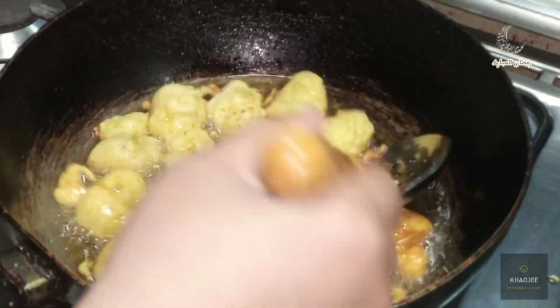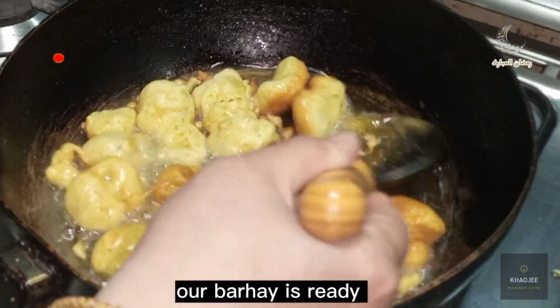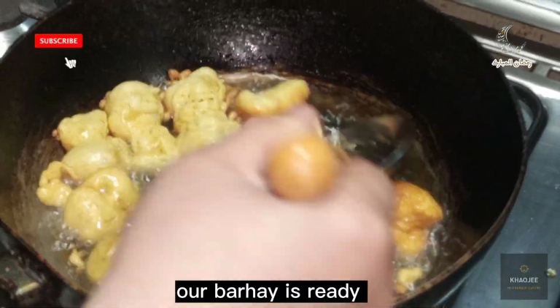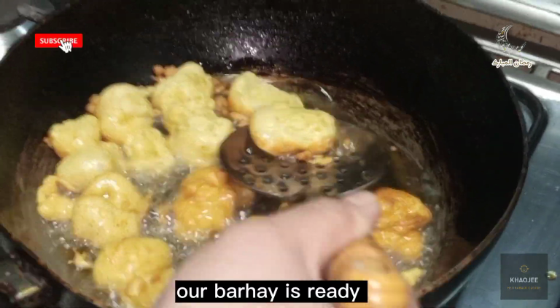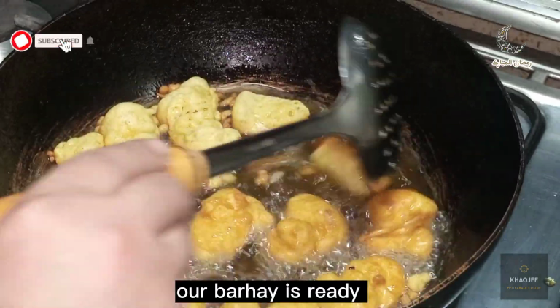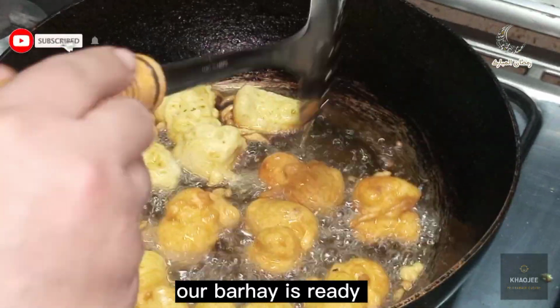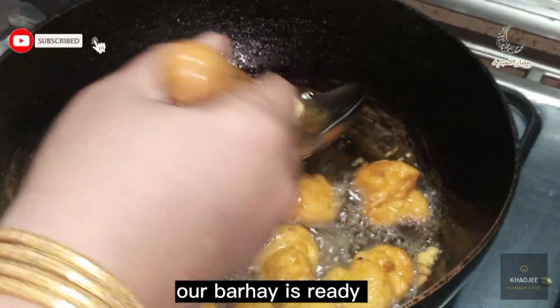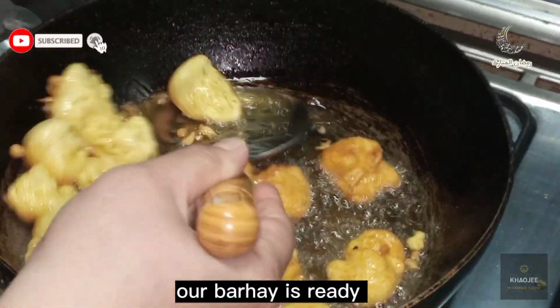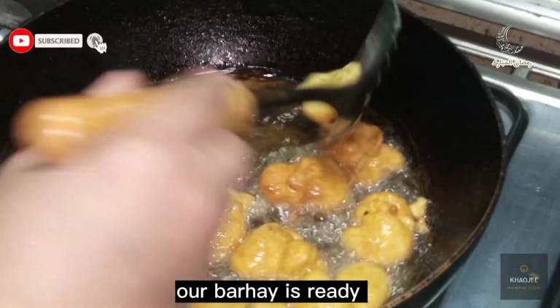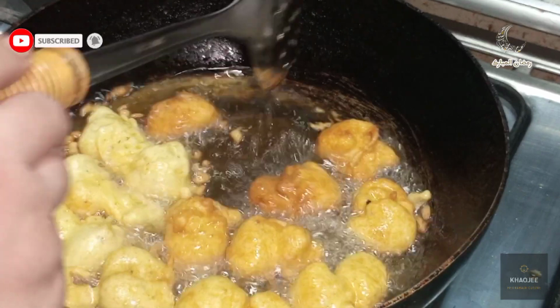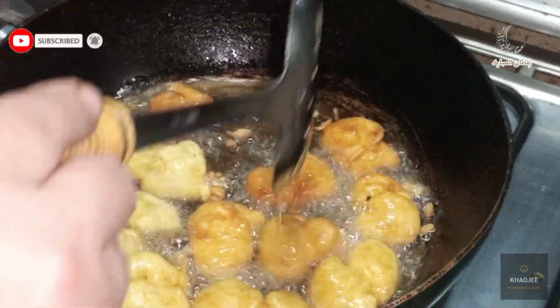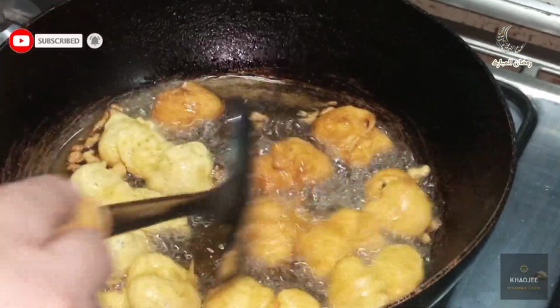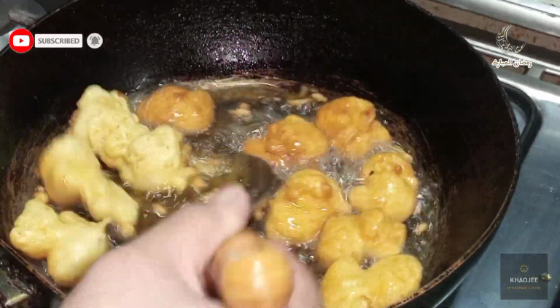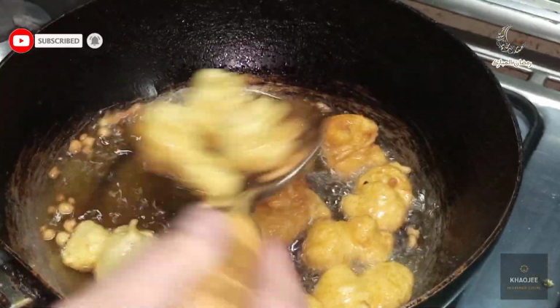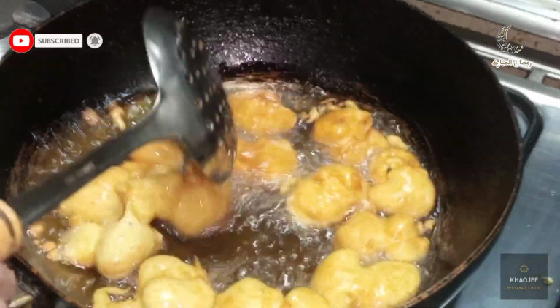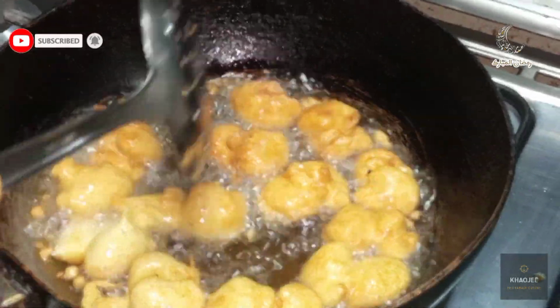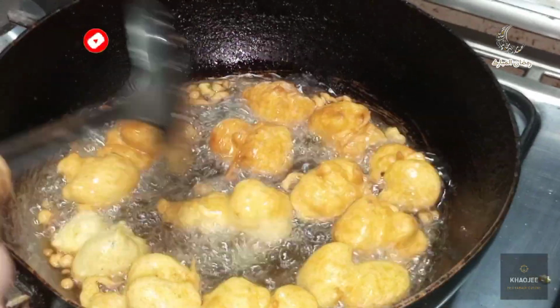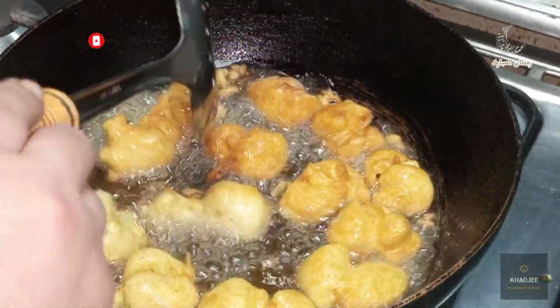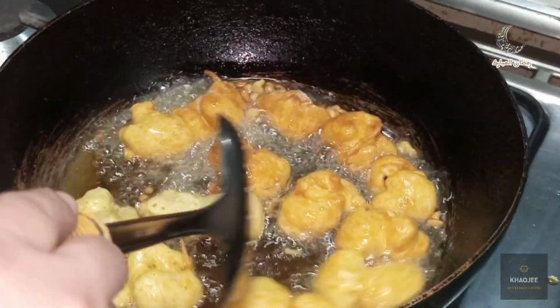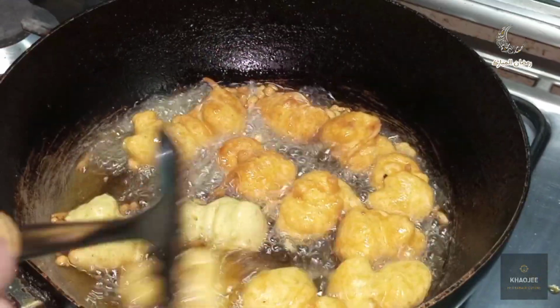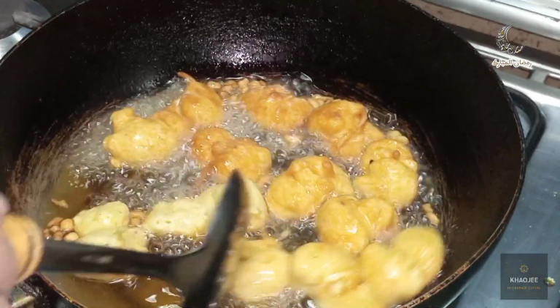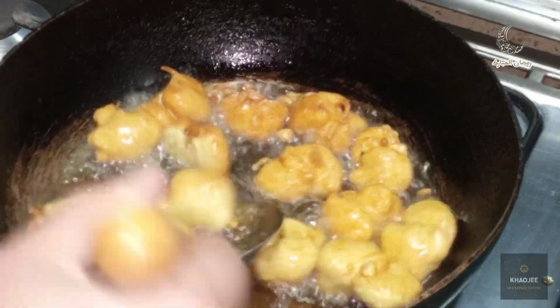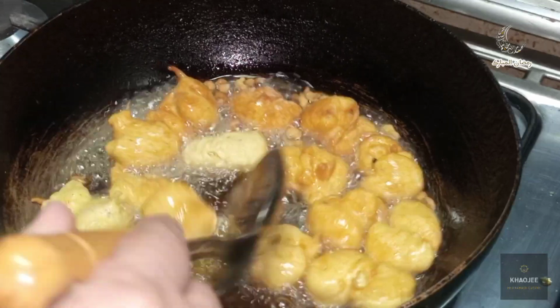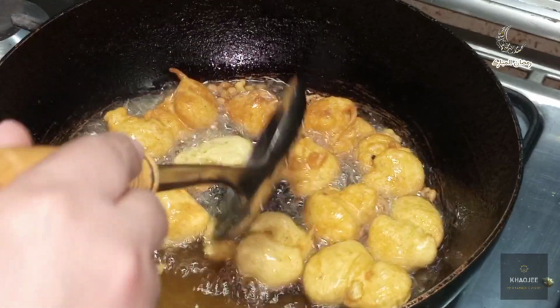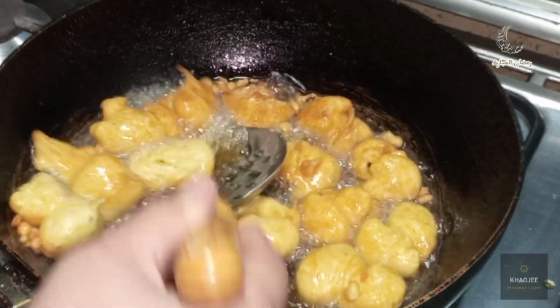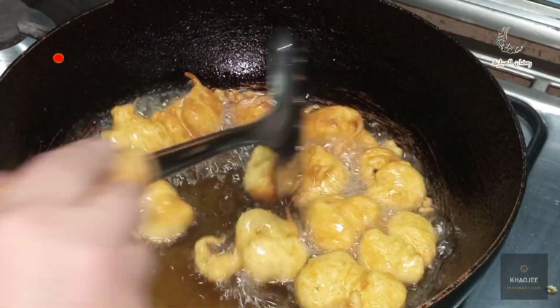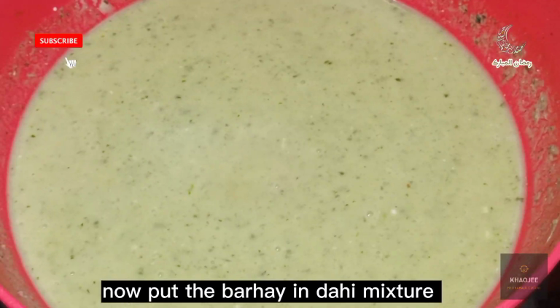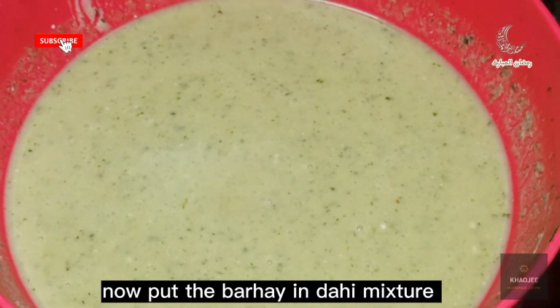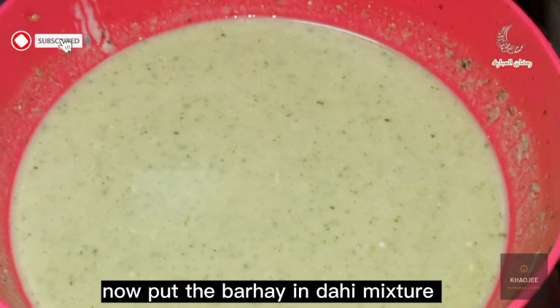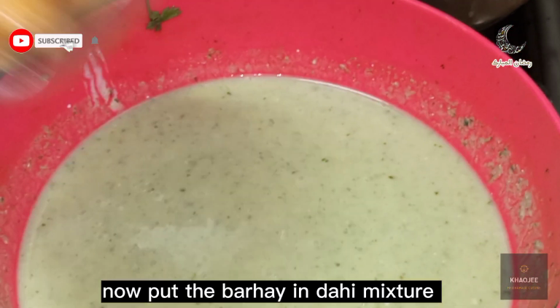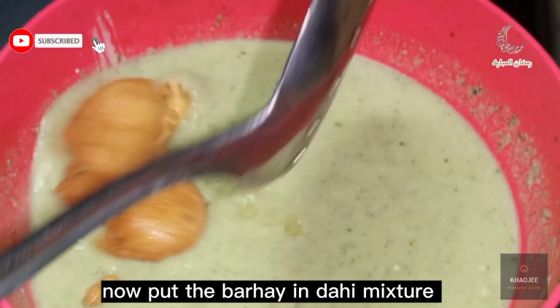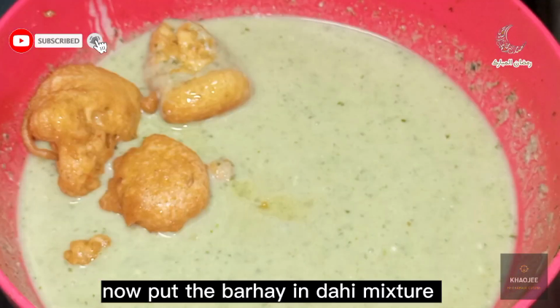Our barhe is ready. Now put the barhe into the dahi mixture.